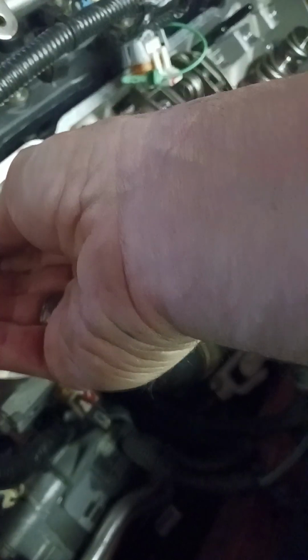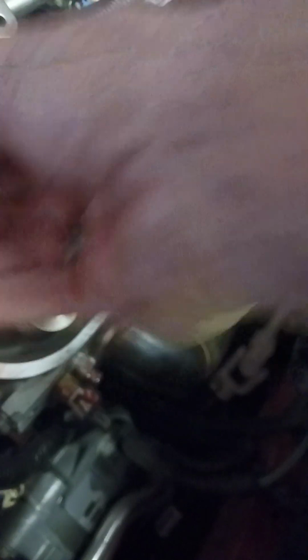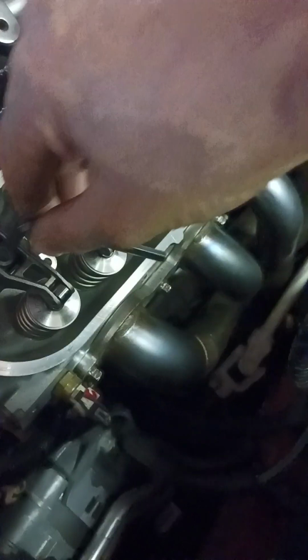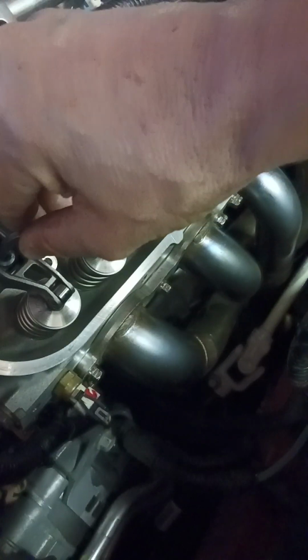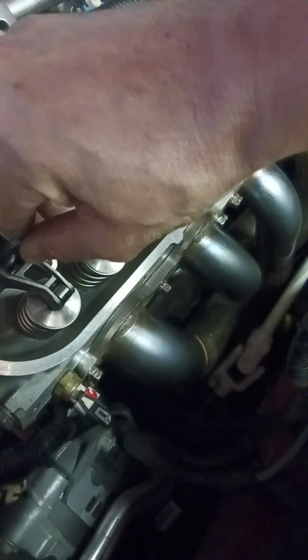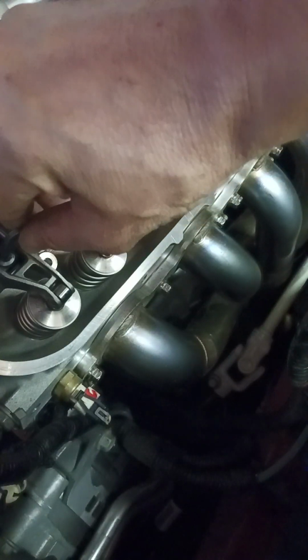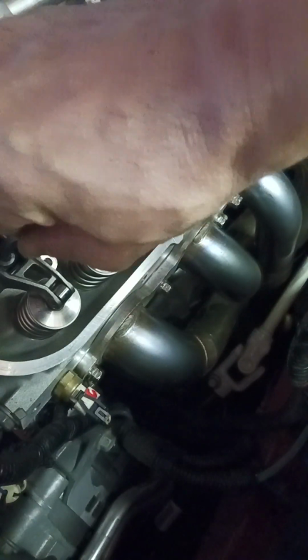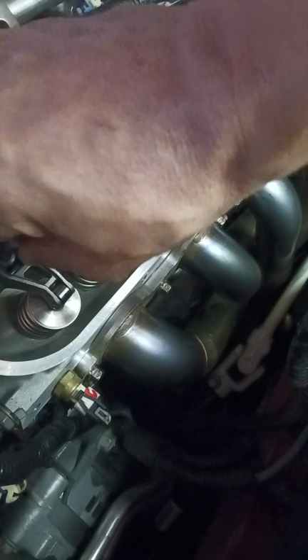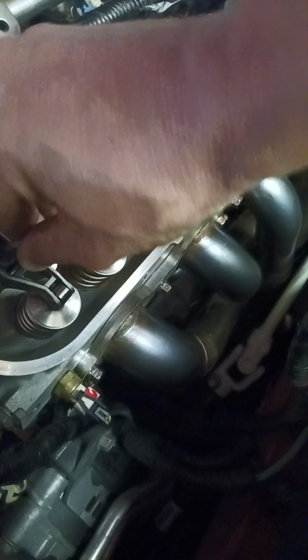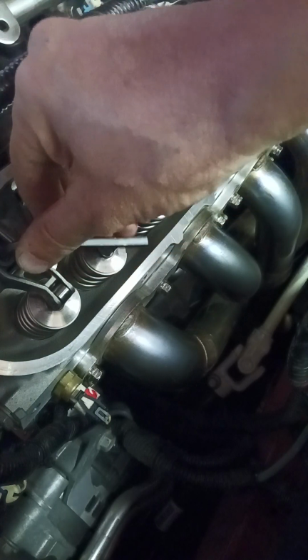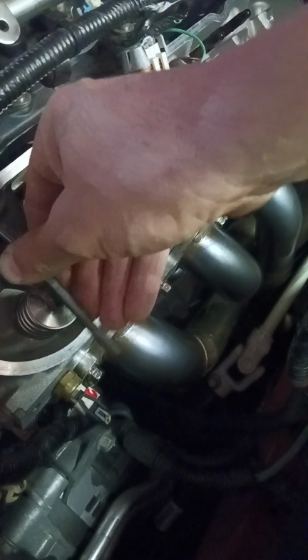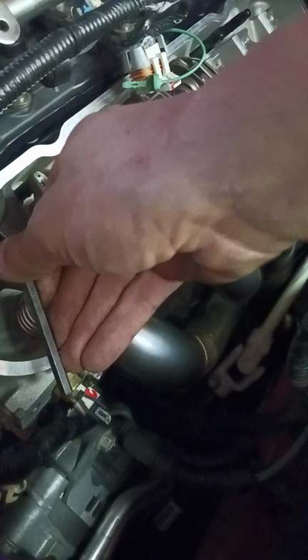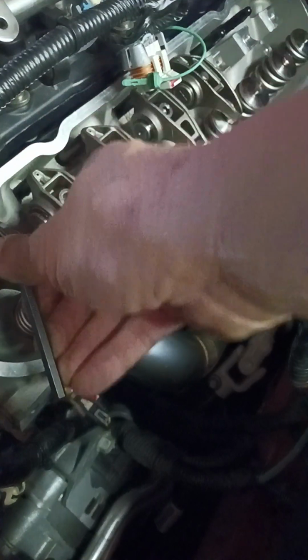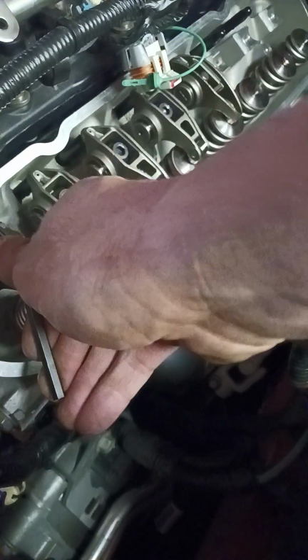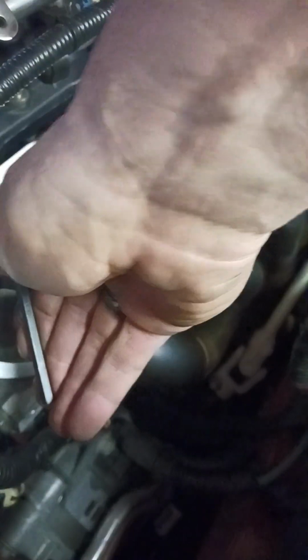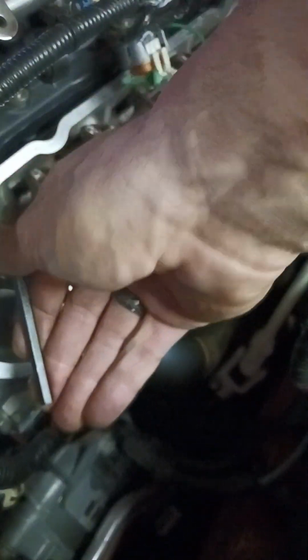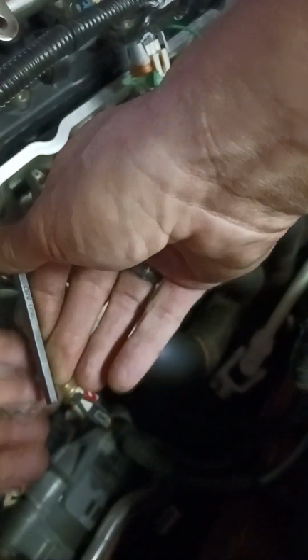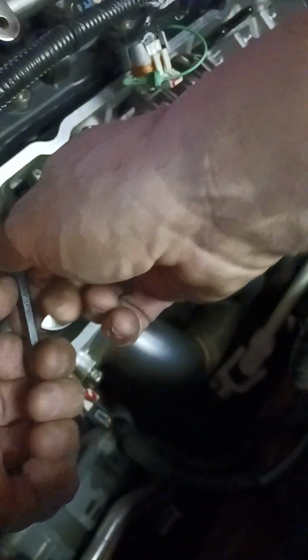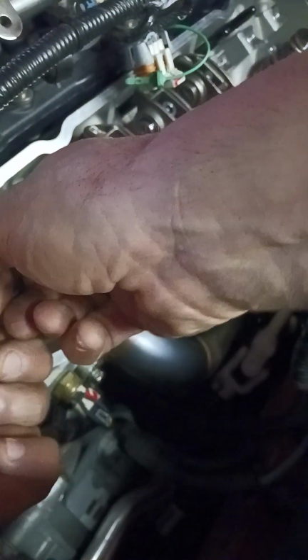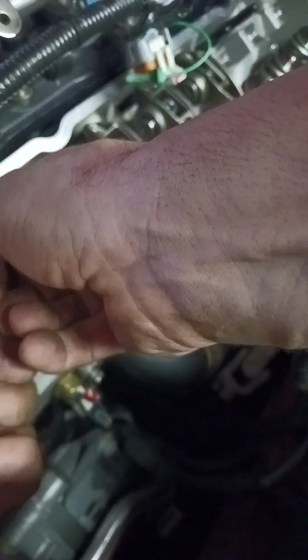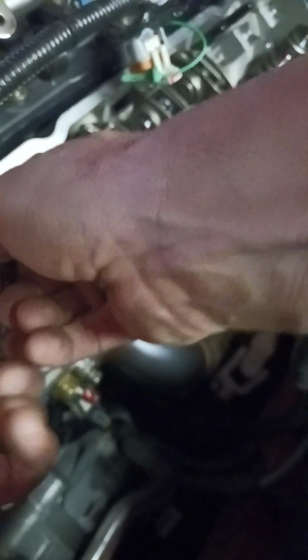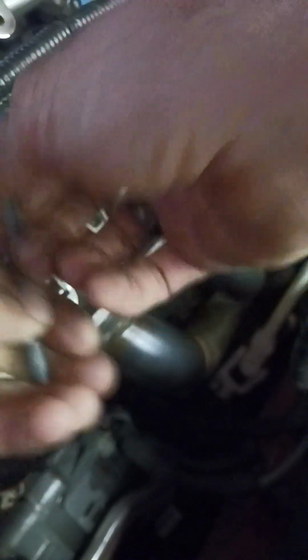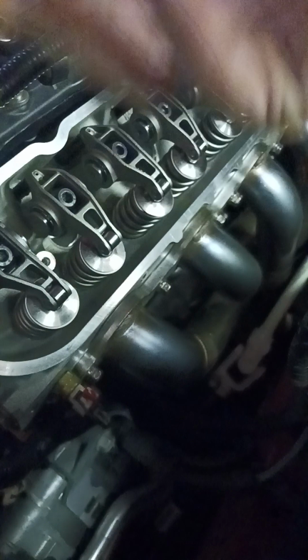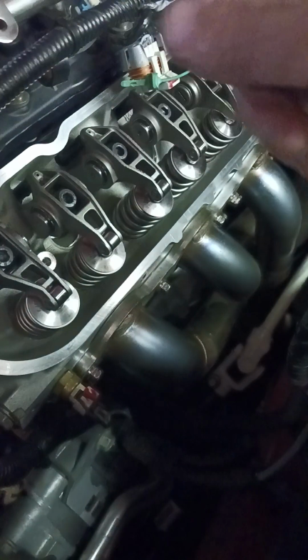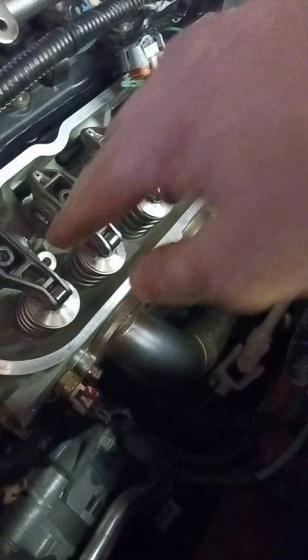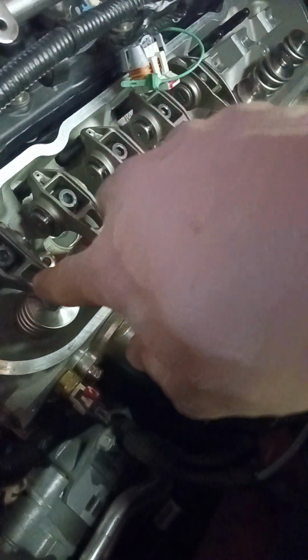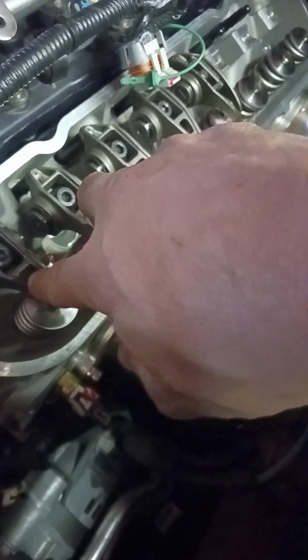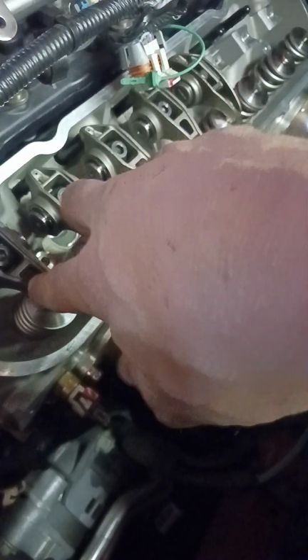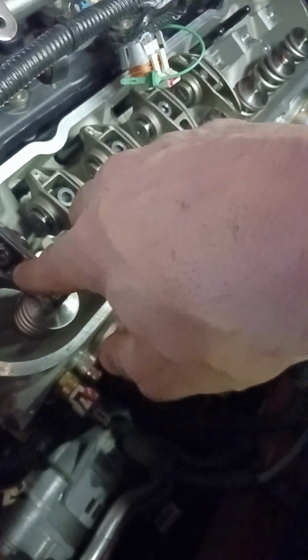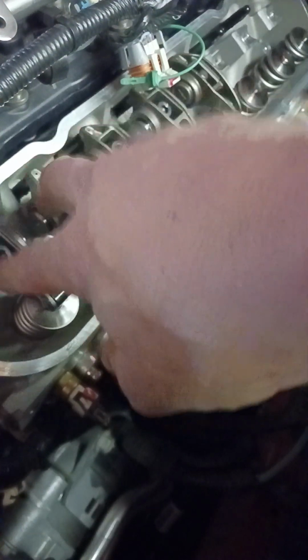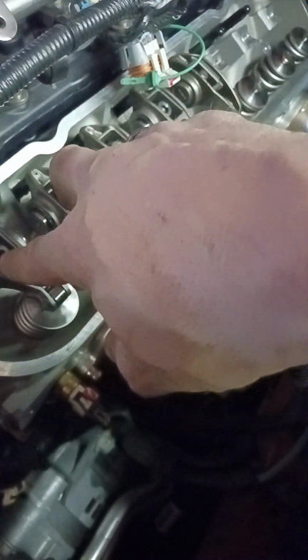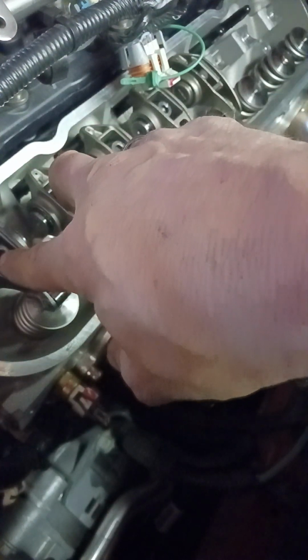Half a turn. Right there. Bottom. That's about 35 to 40 thousandths preload on that one.